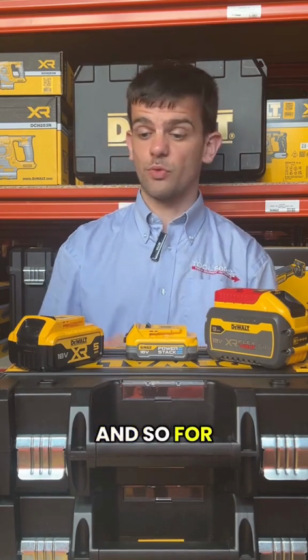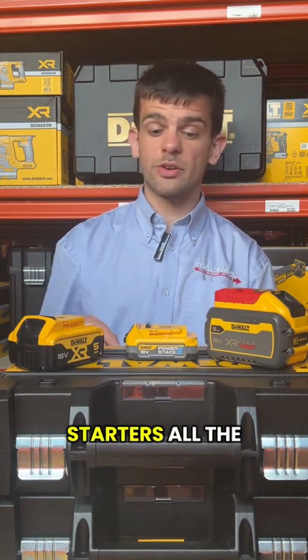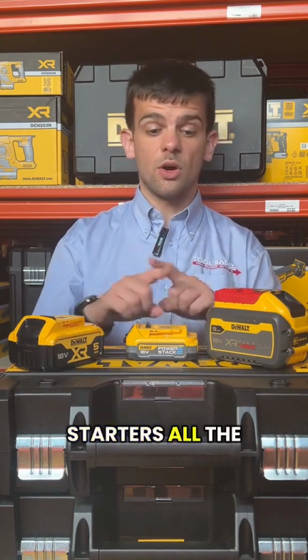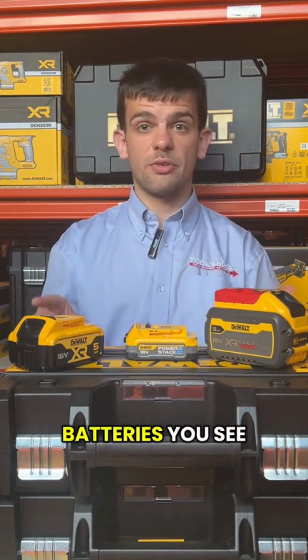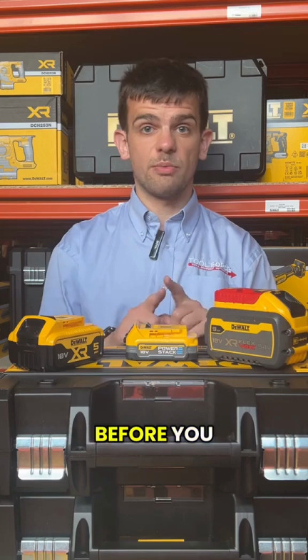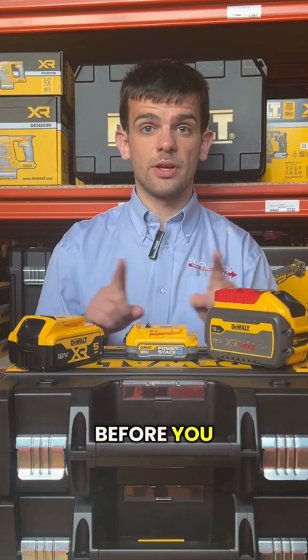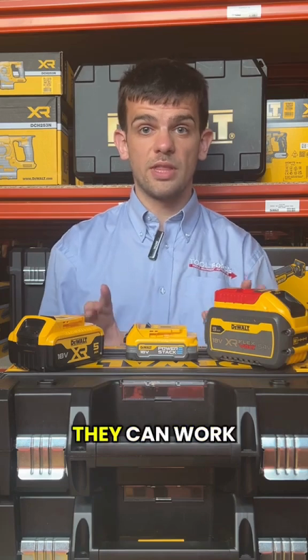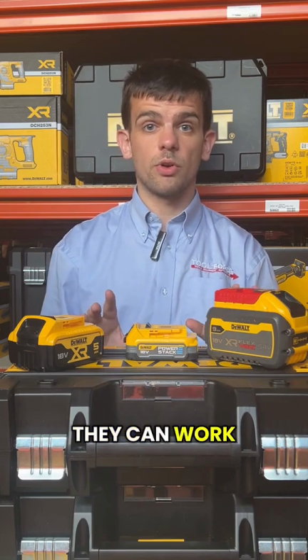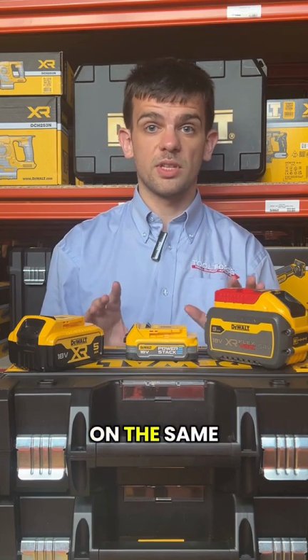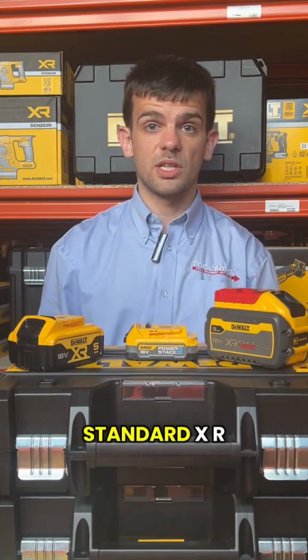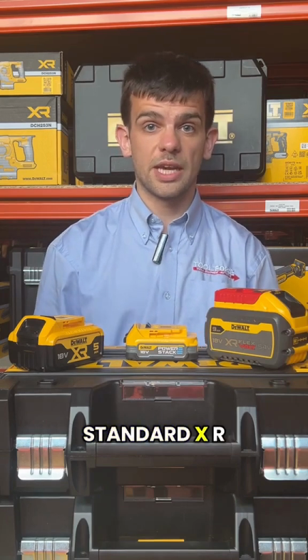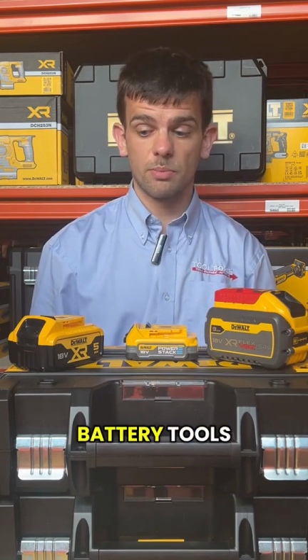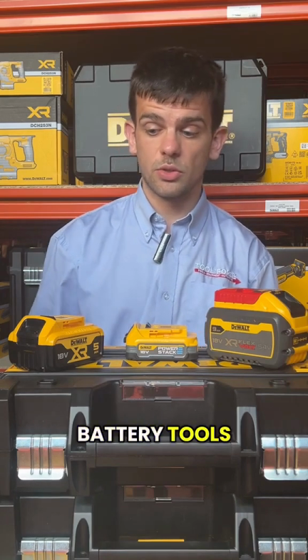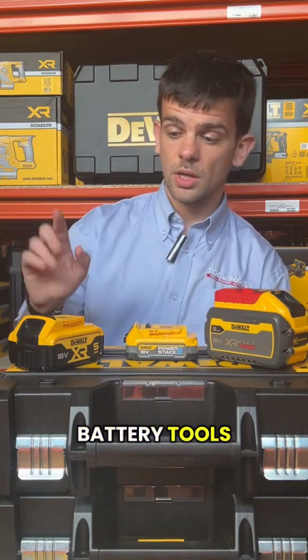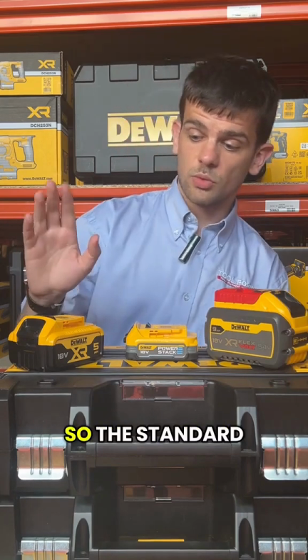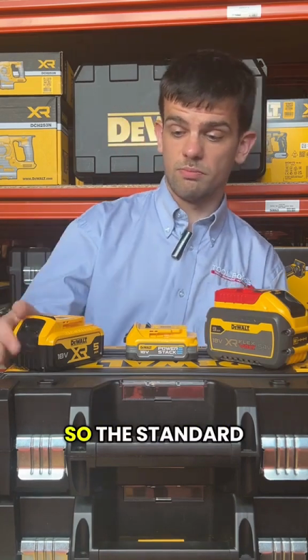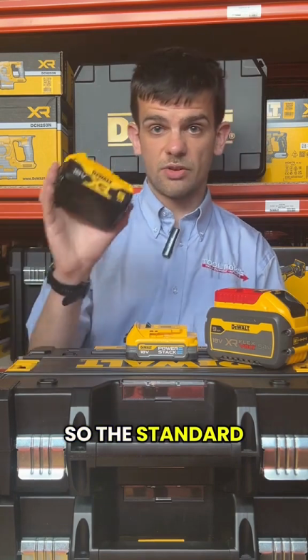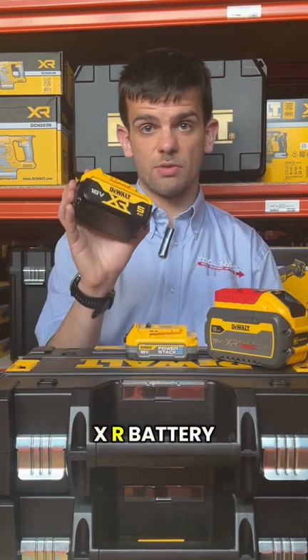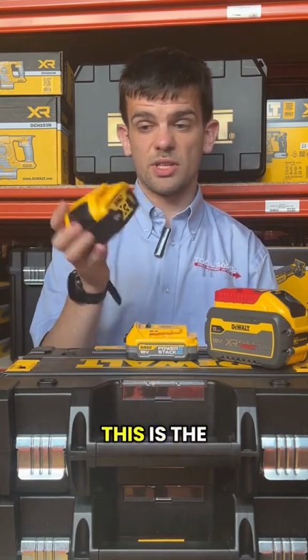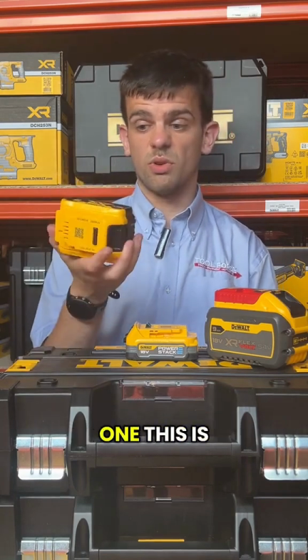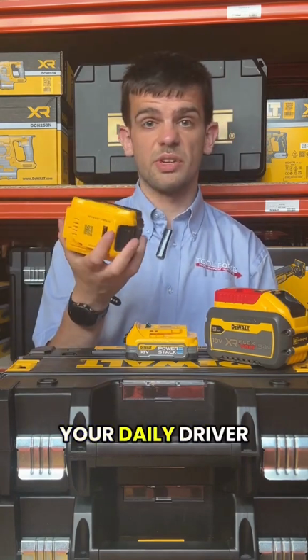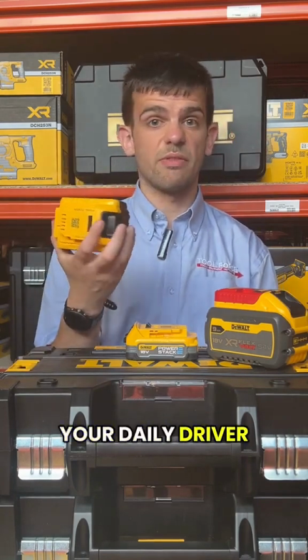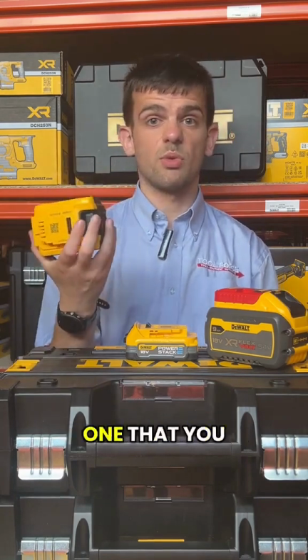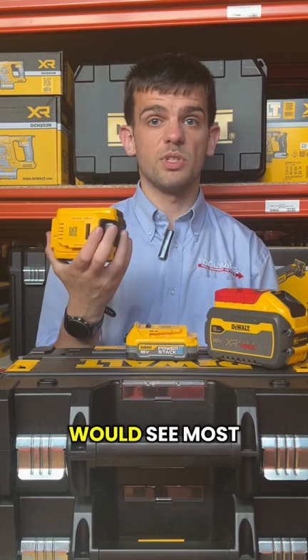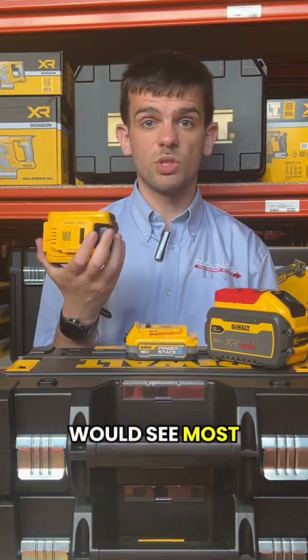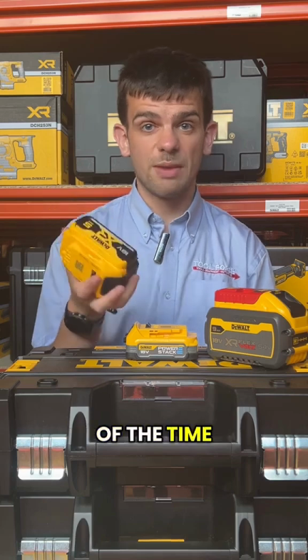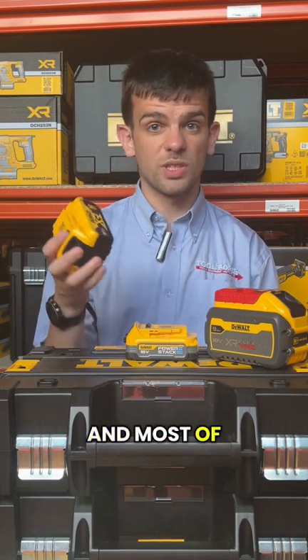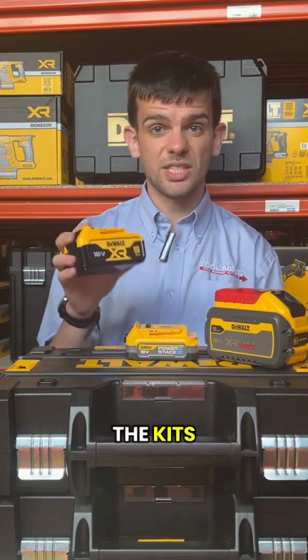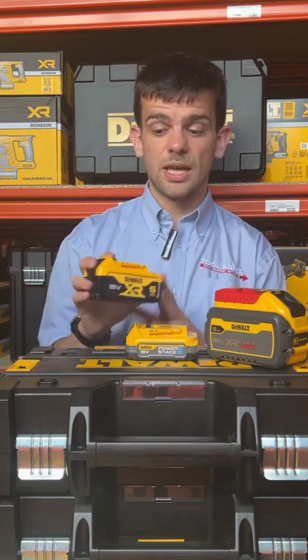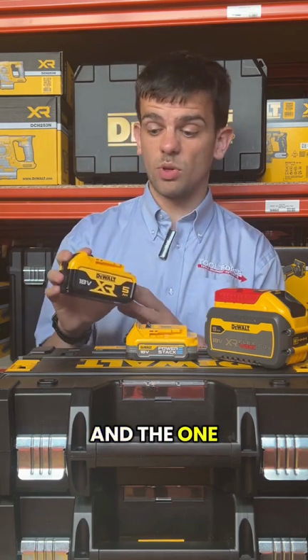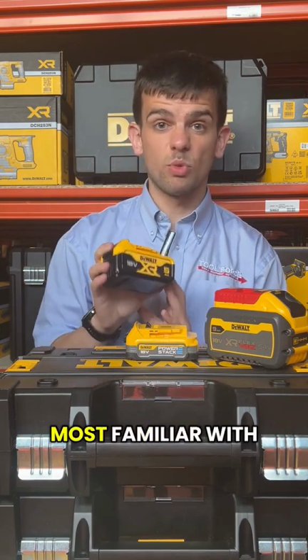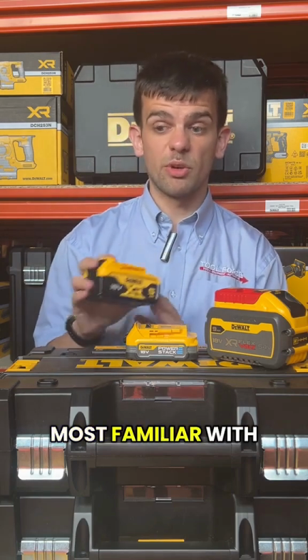For starters, all the batteries you see before you can work on the same standard XR battery tools. The standard XR battery — this is your daily driver, the one you would see most of the time in most of the kits. The one you might be most familiar with.